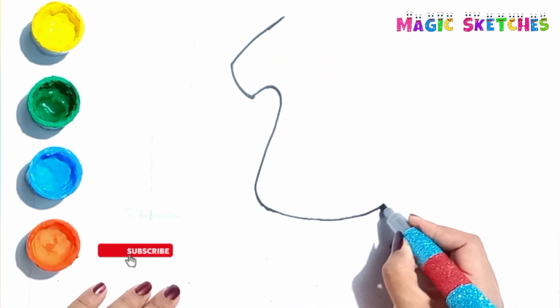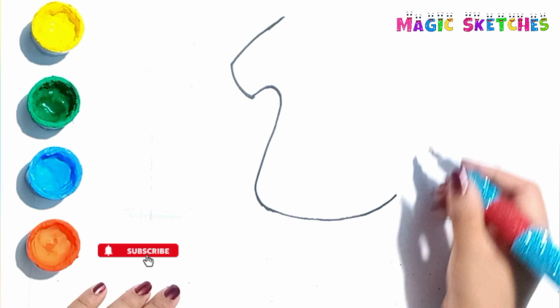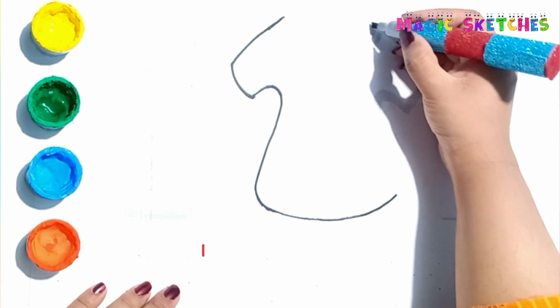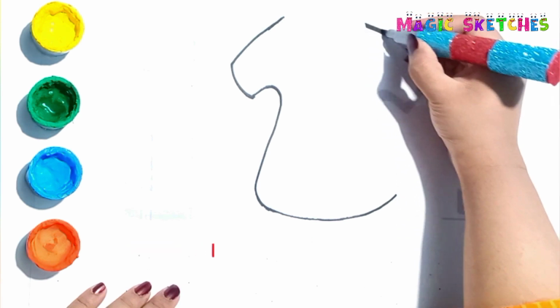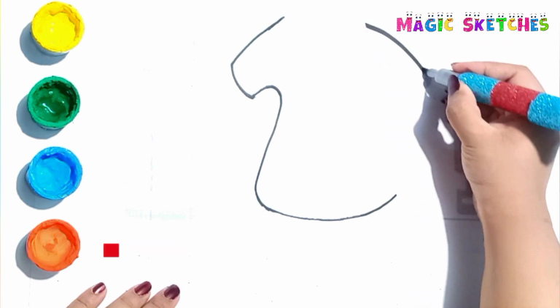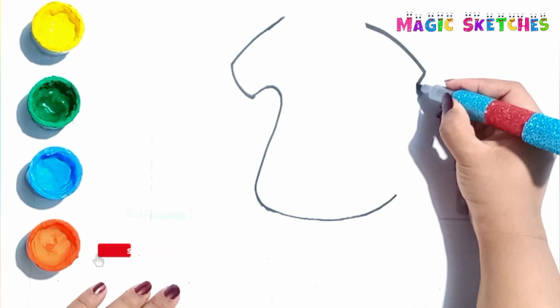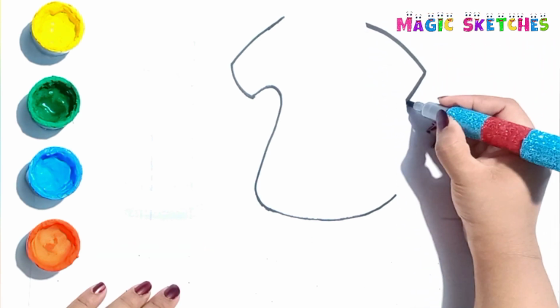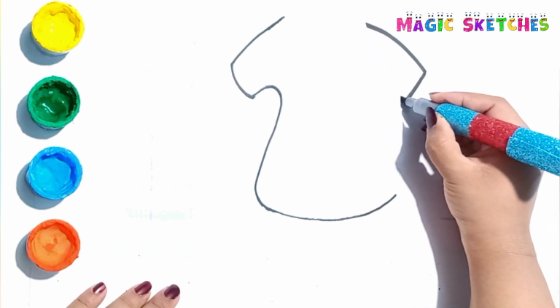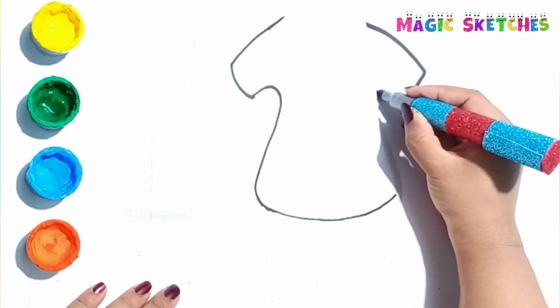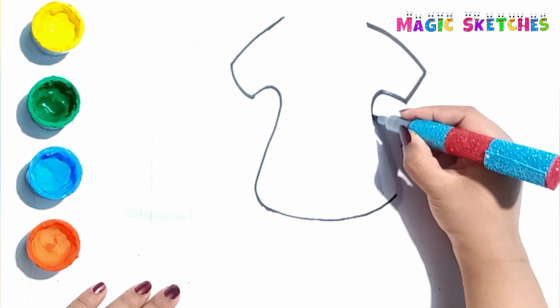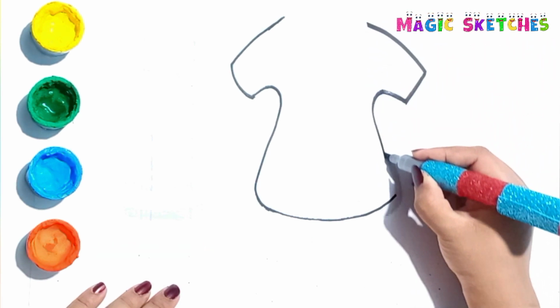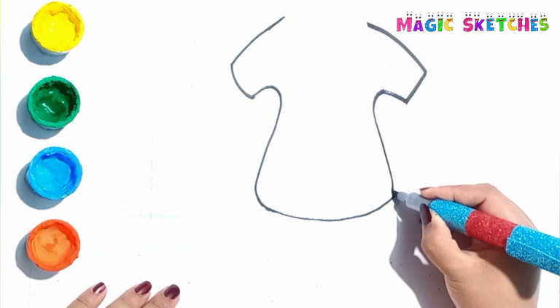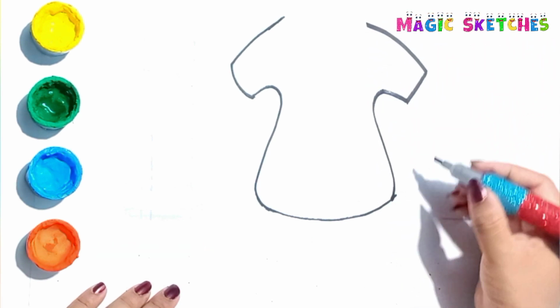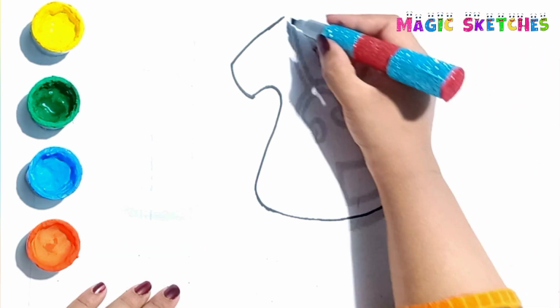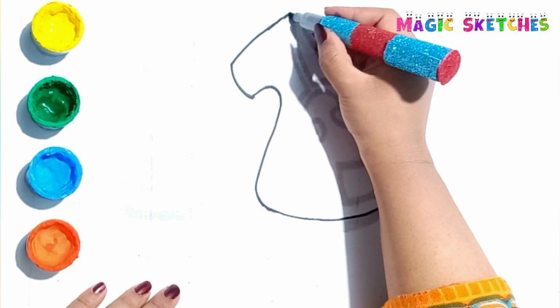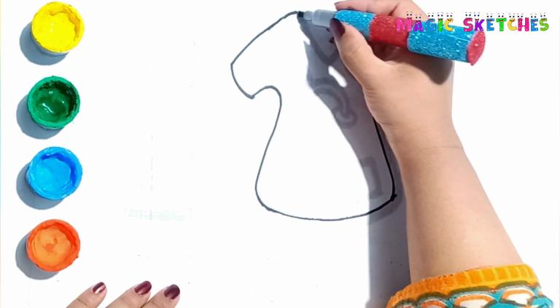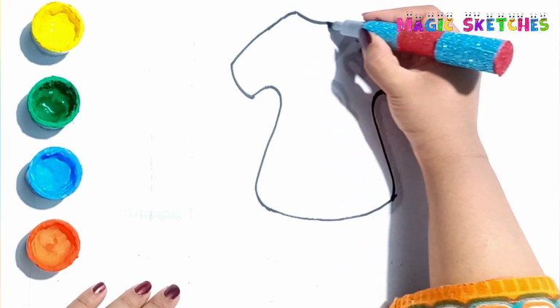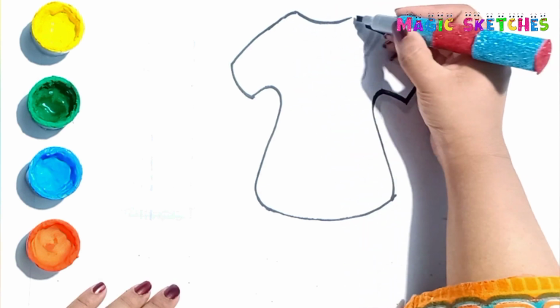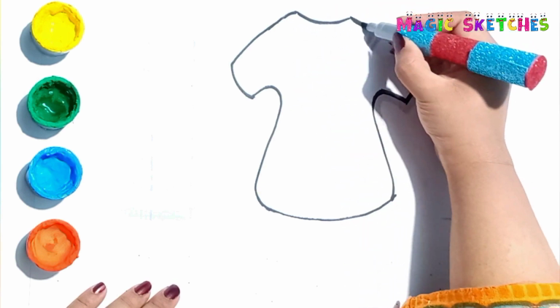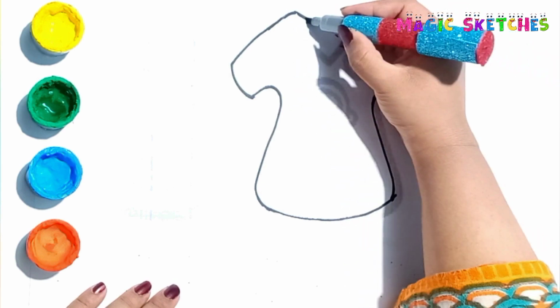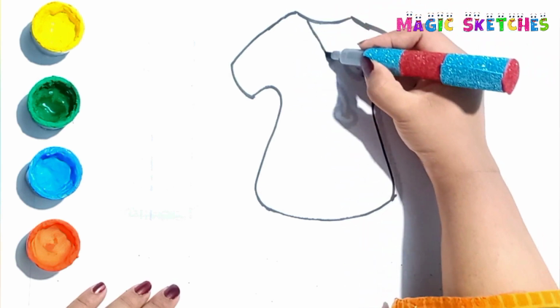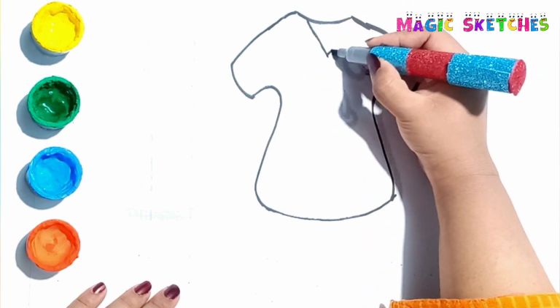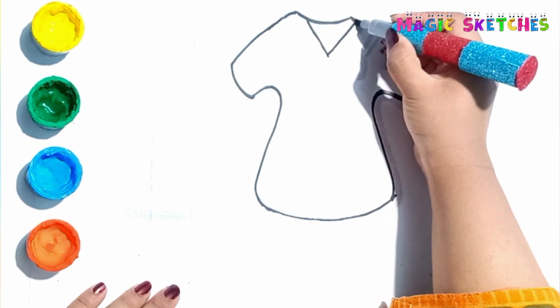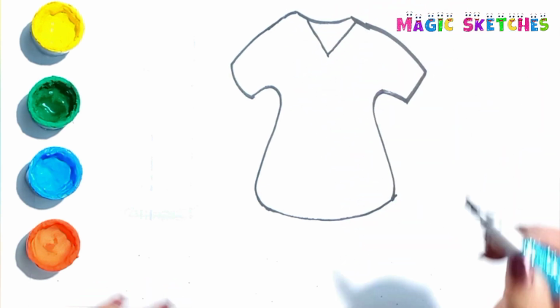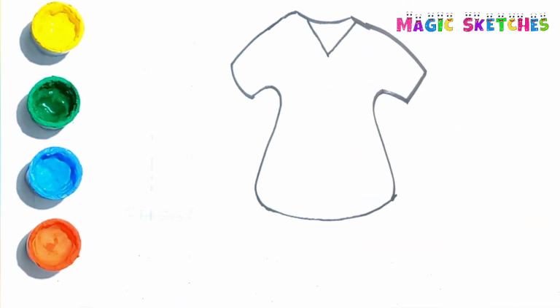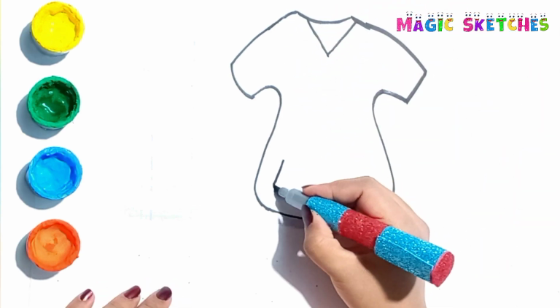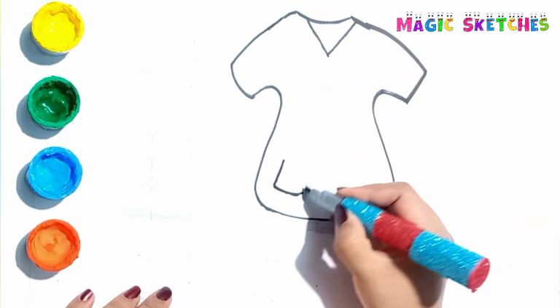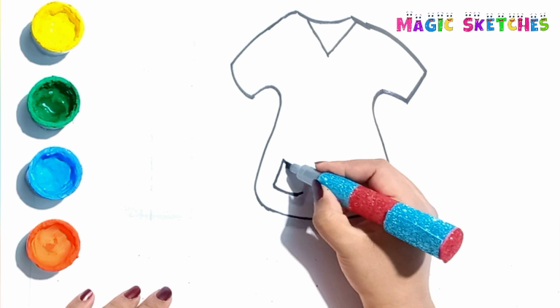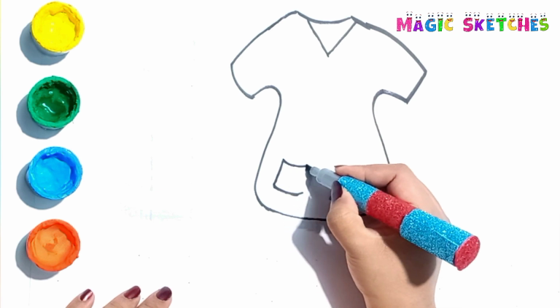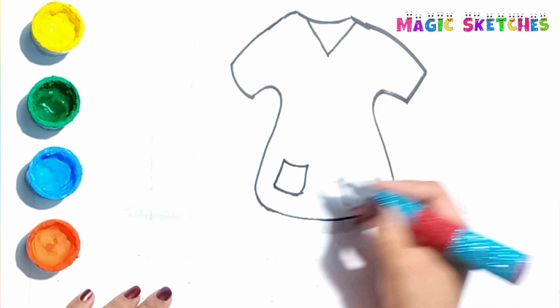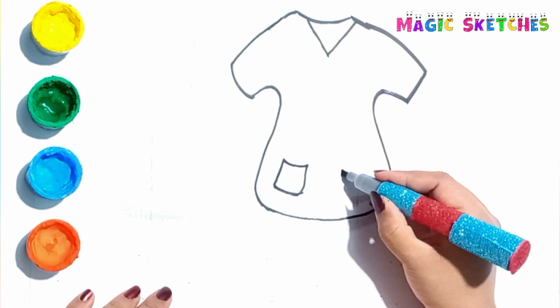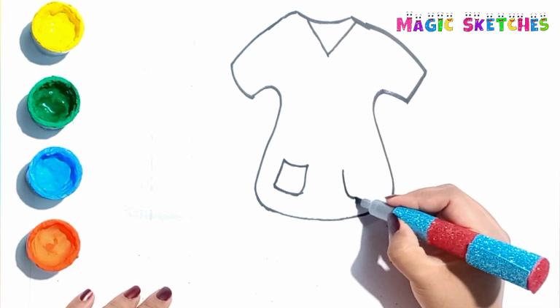Now drawing a doctor coat. I am drawing the sleeves and neck of the coat. Now drawing its pockets.